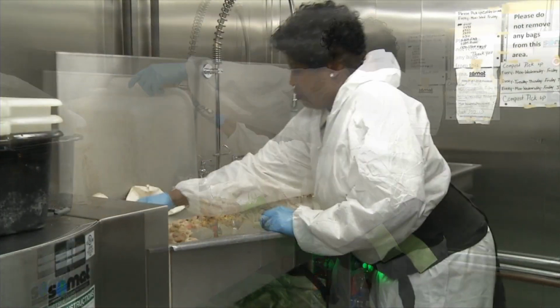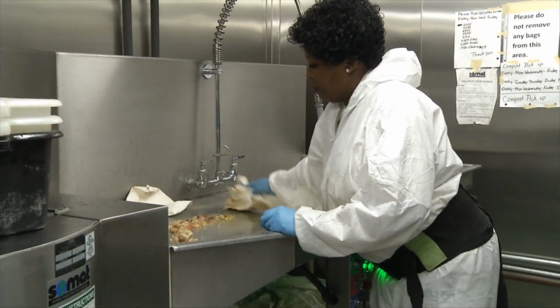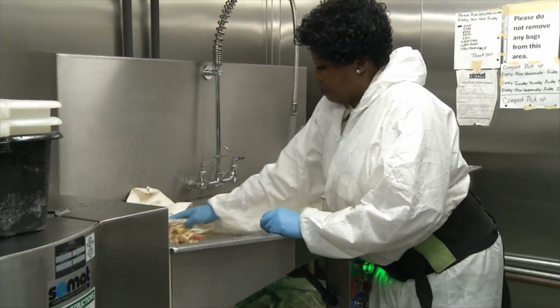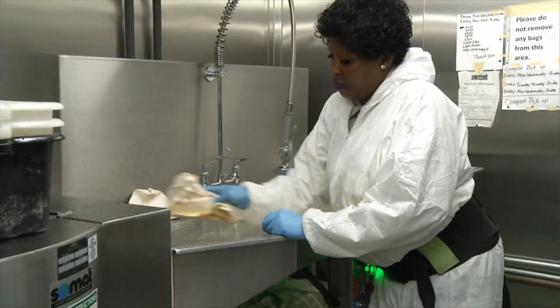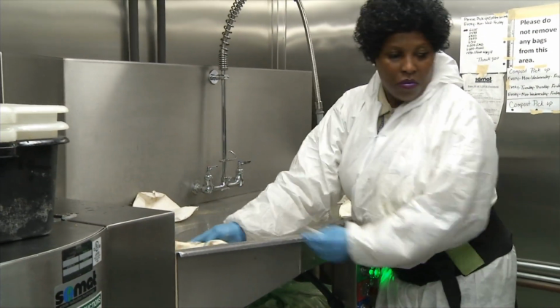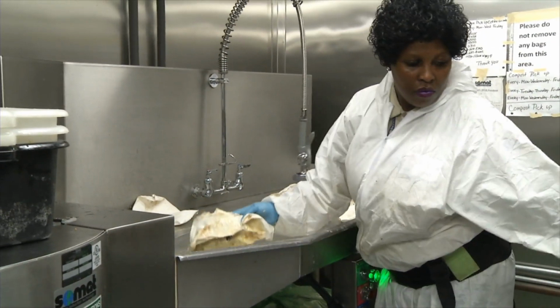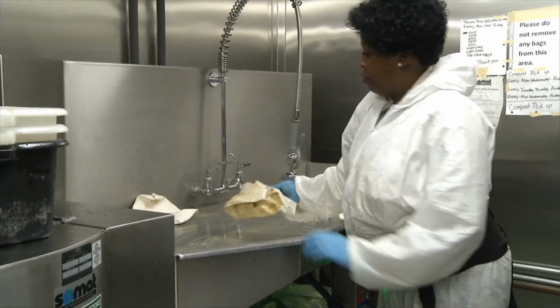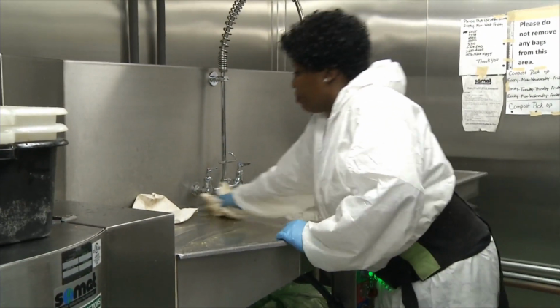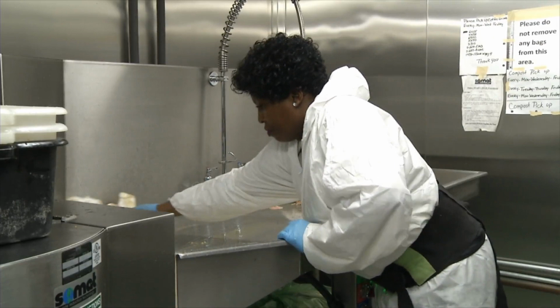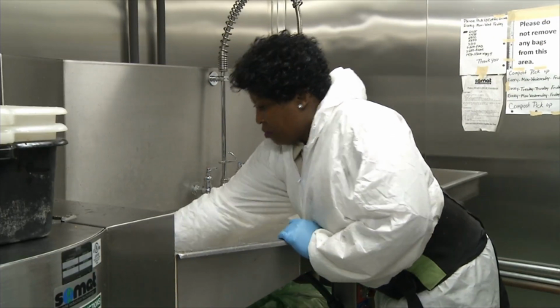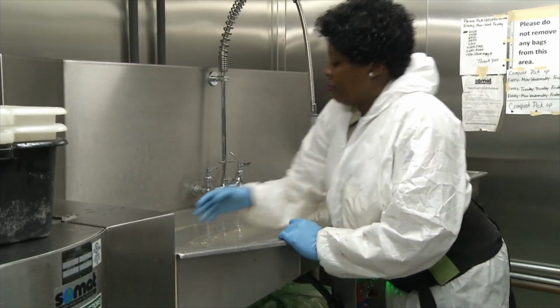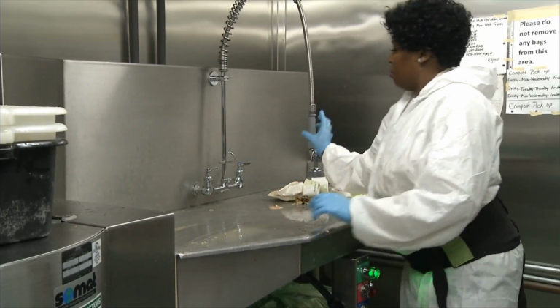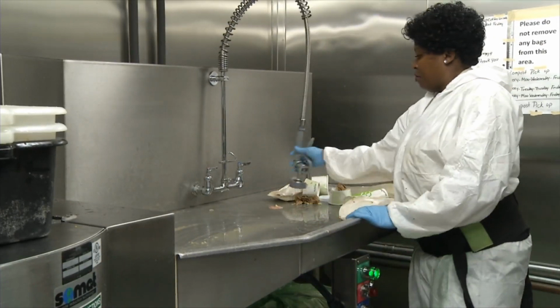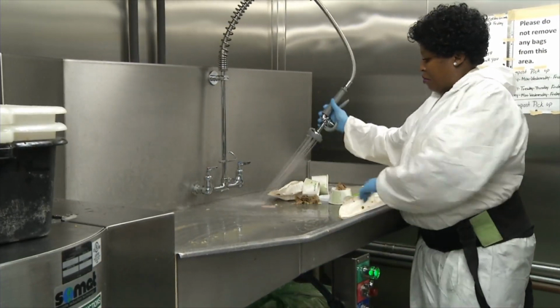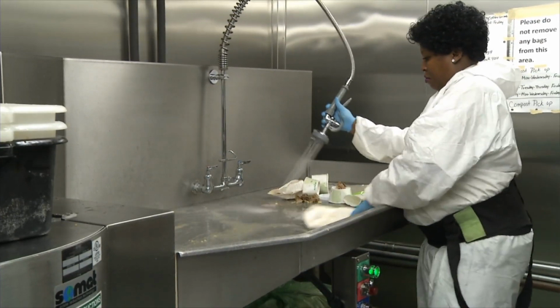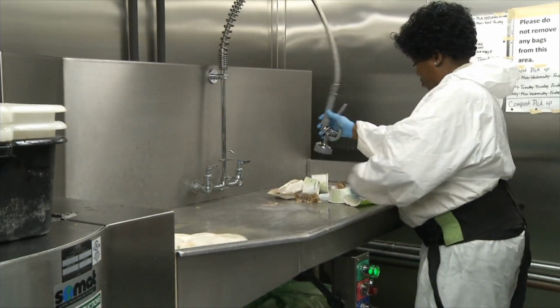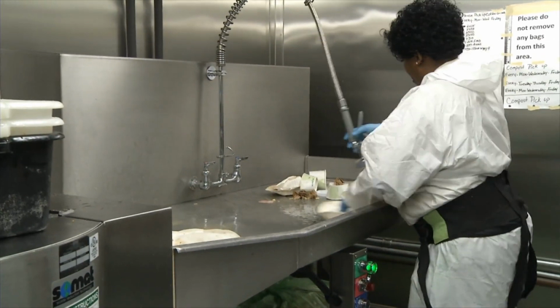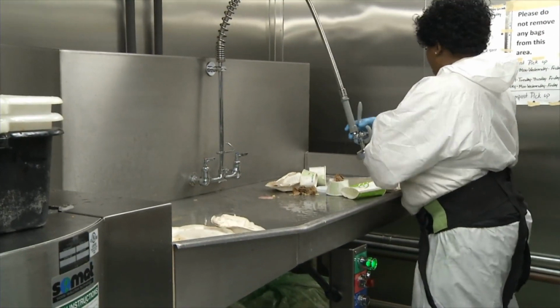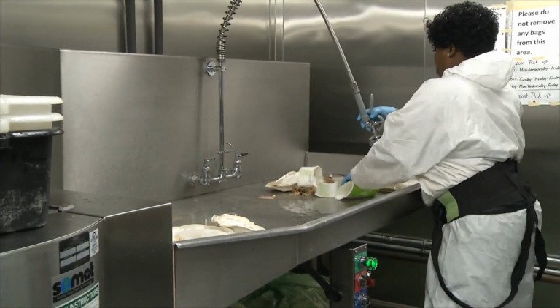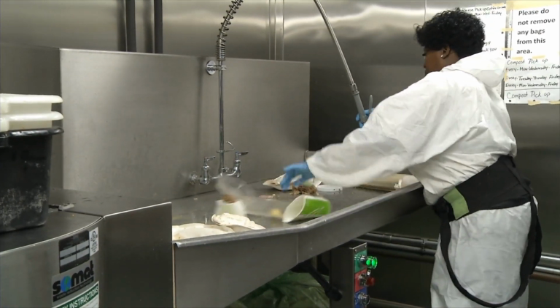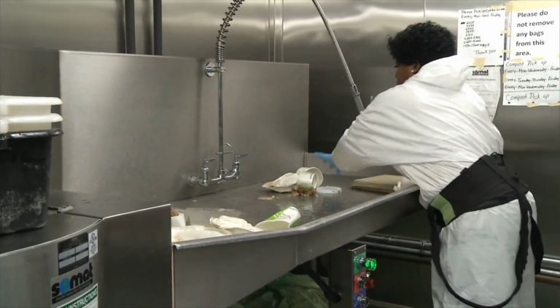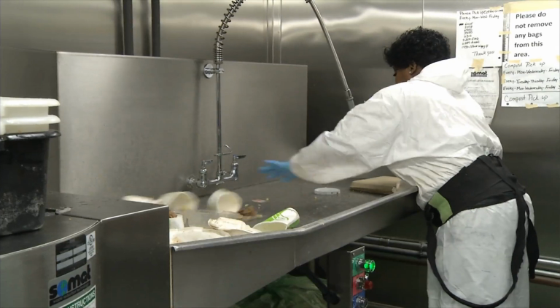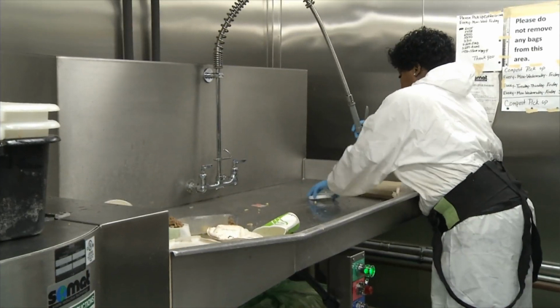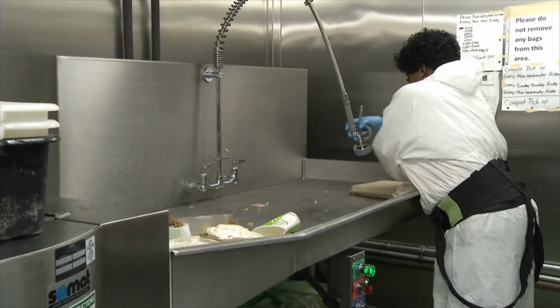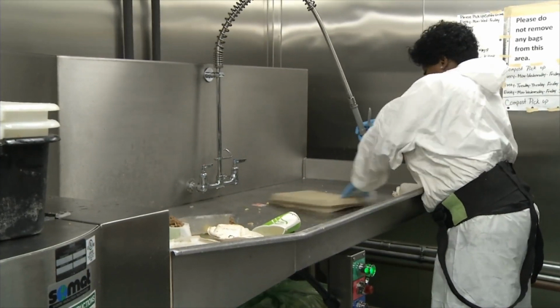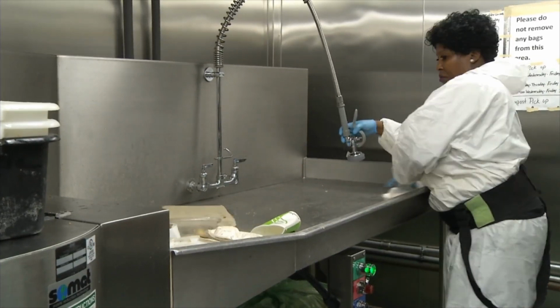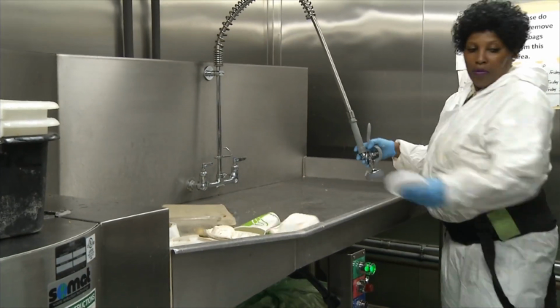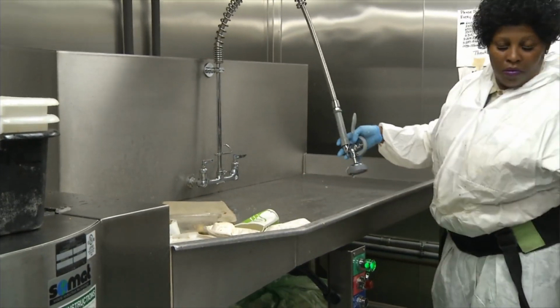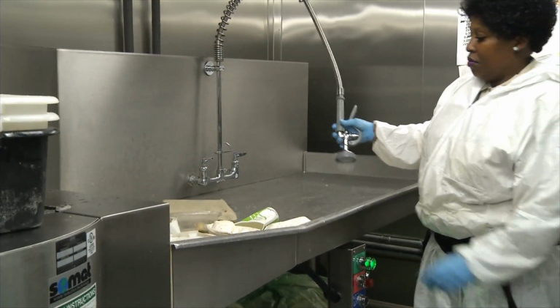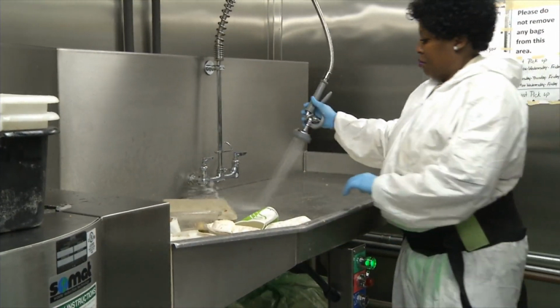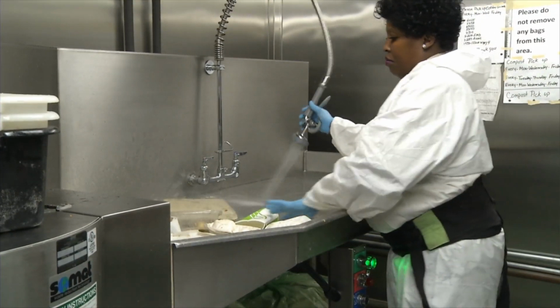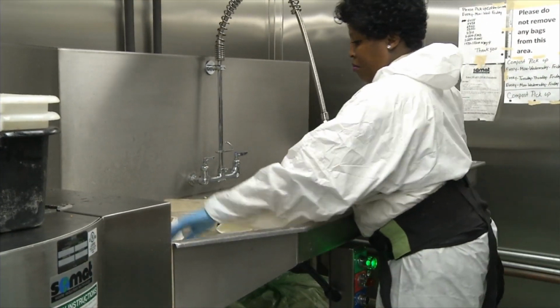The waste doesn't just include your leftover meal. It also includes the products we use to eat our meals, like napkins, utensils, plates, cups, and plastic clamshells.